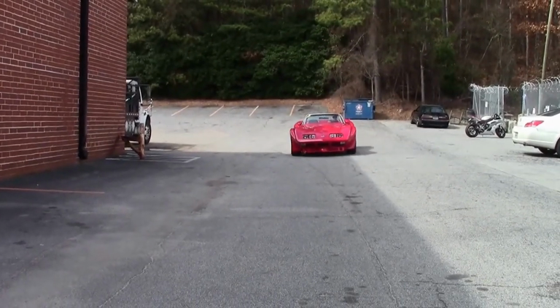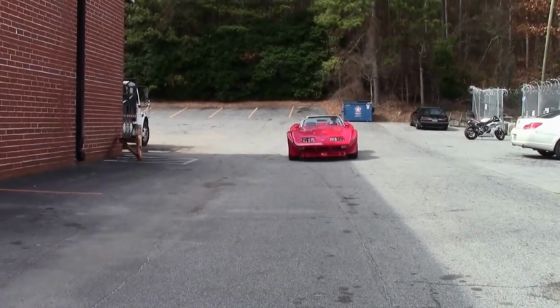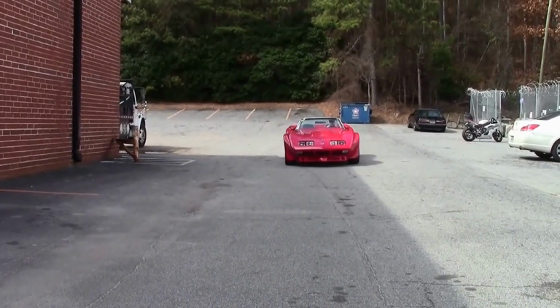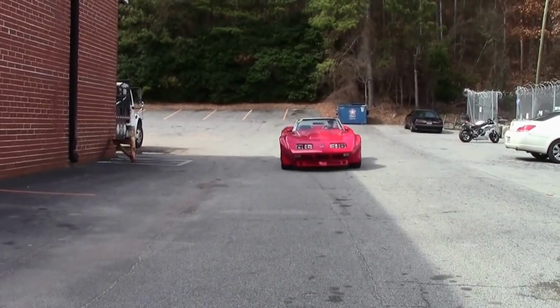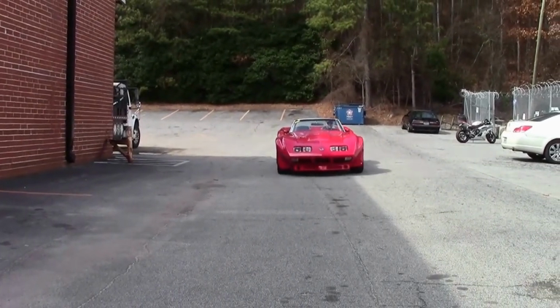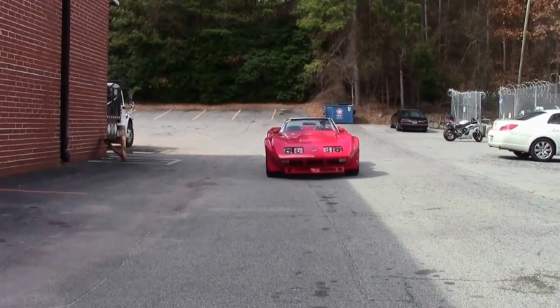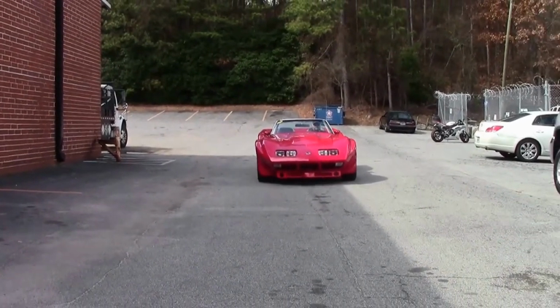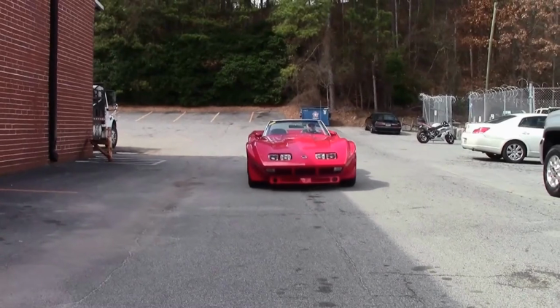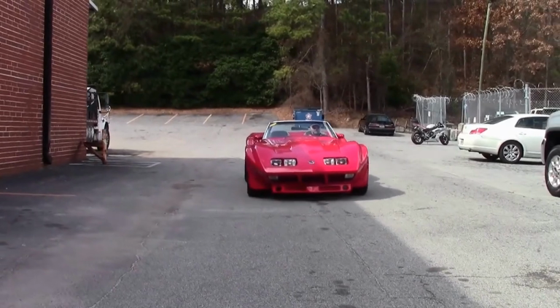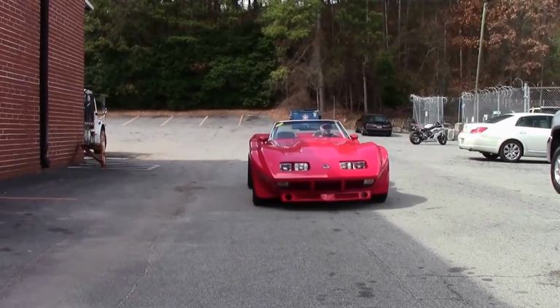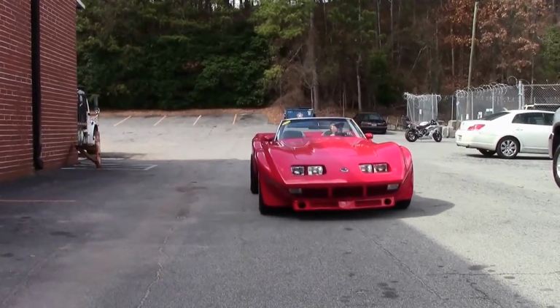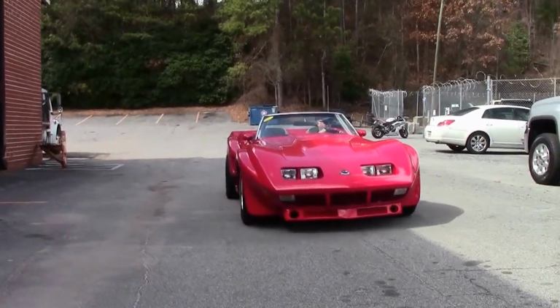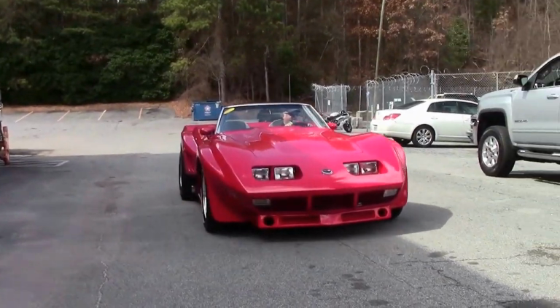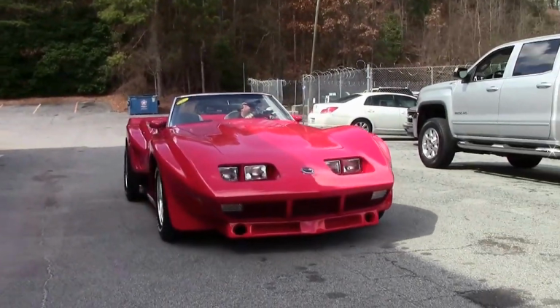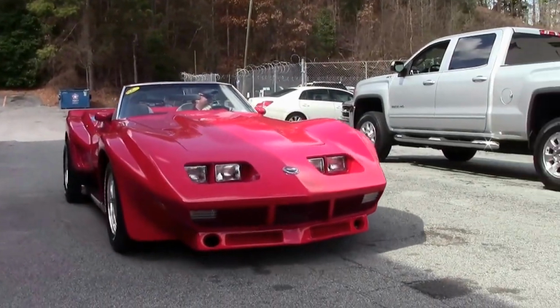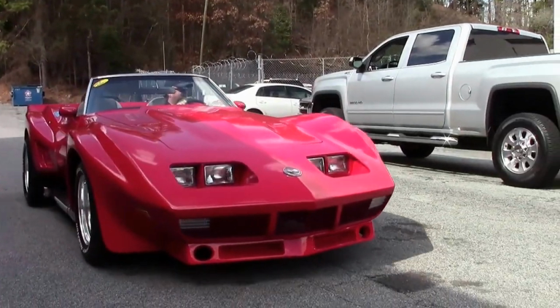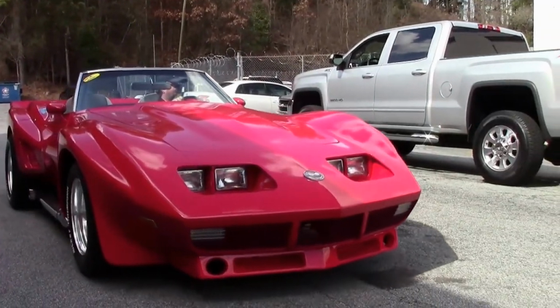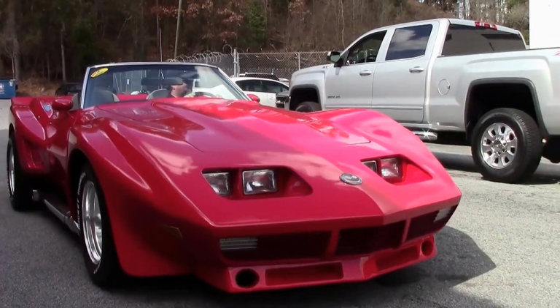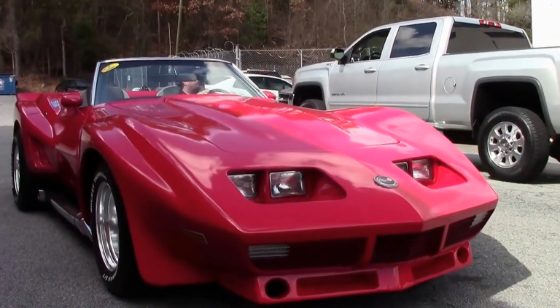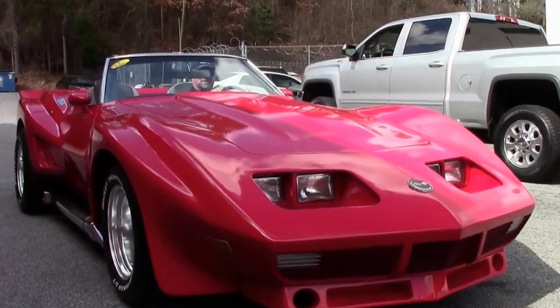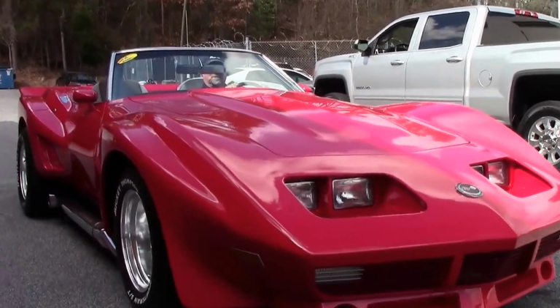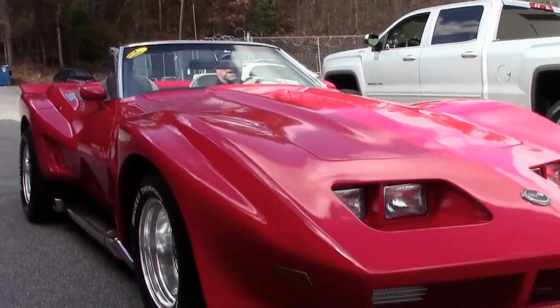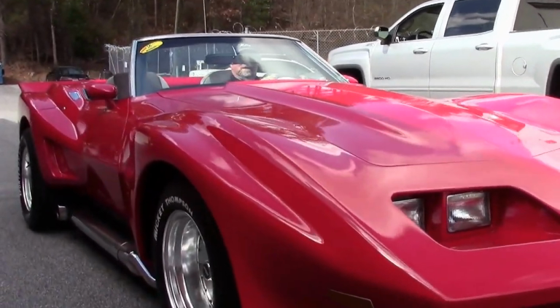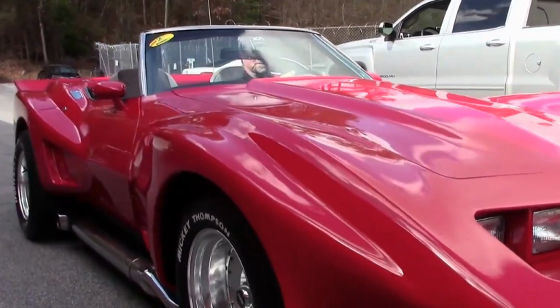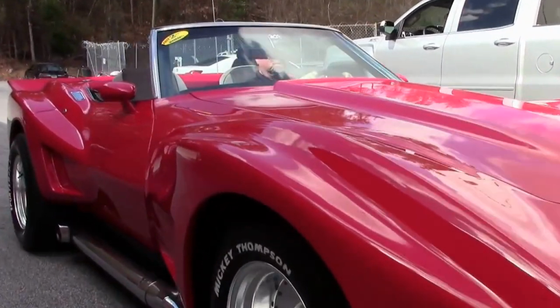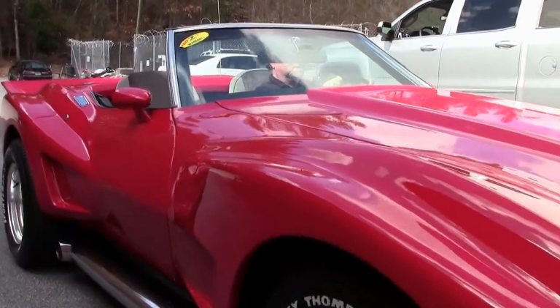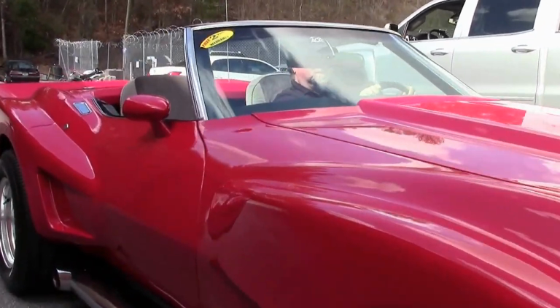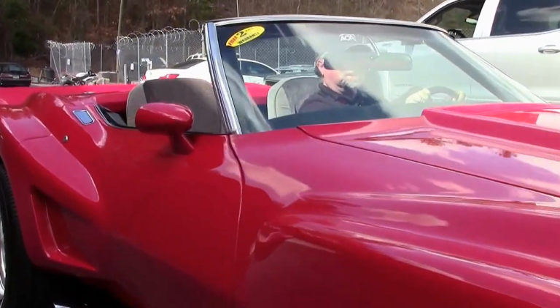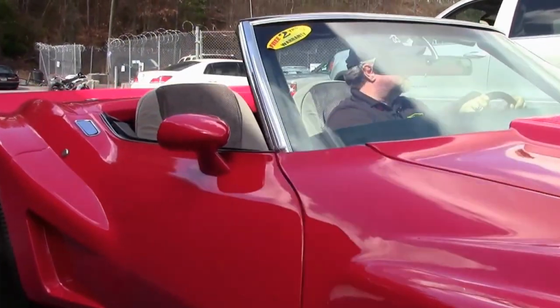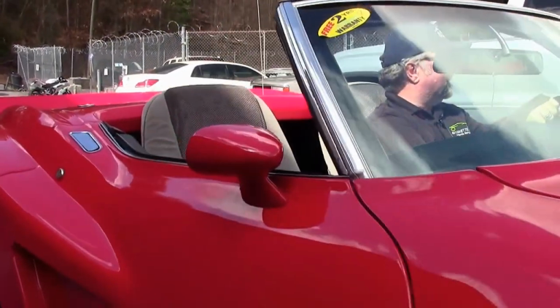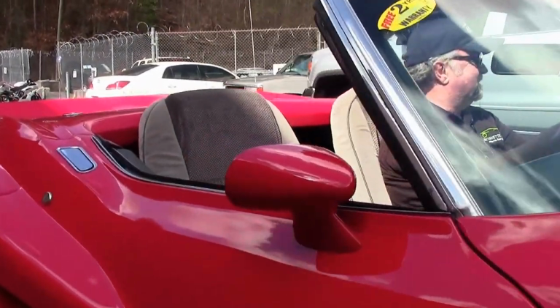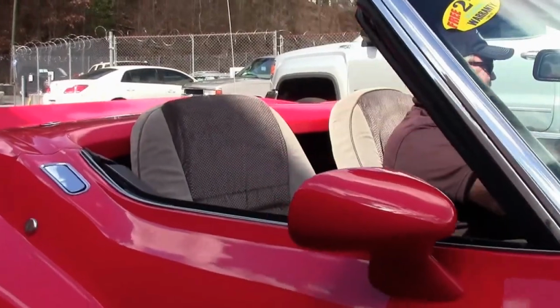Here we are in the 1973 Canon Body Corvette — side exhaust convertible with a hard top. Stunning looking car, don't you think?